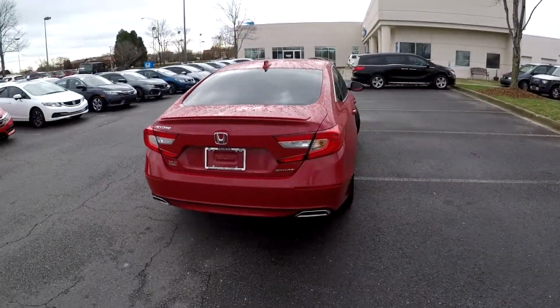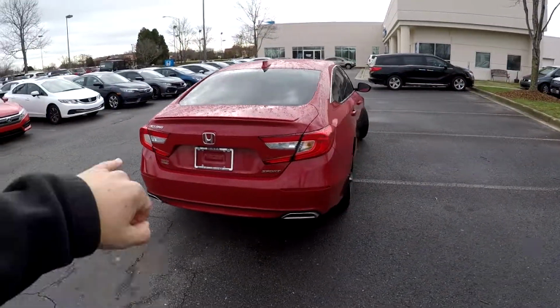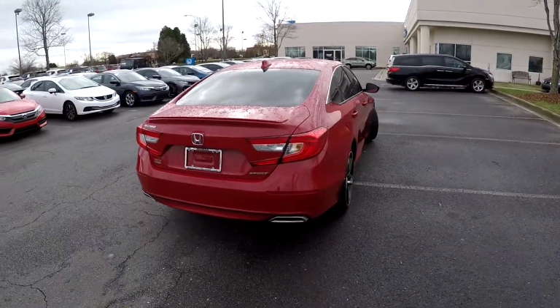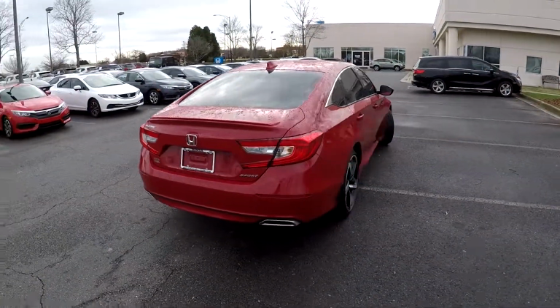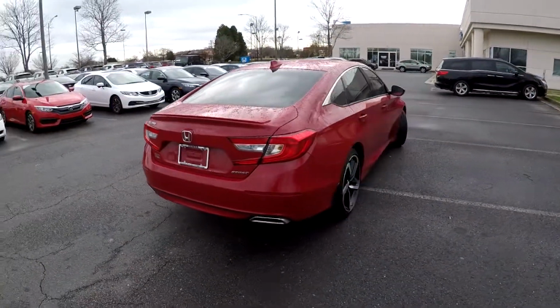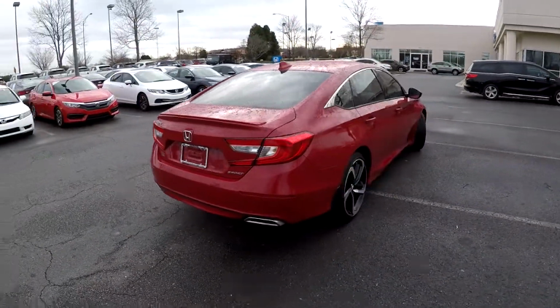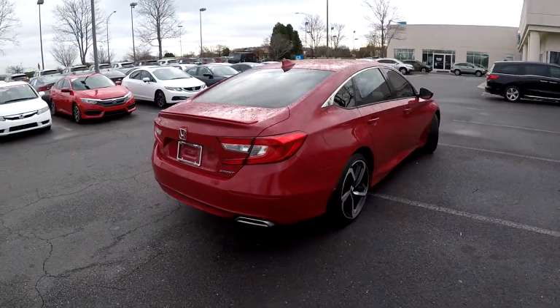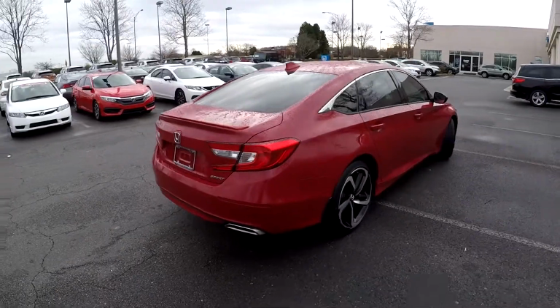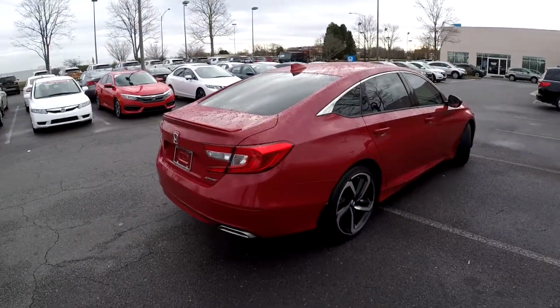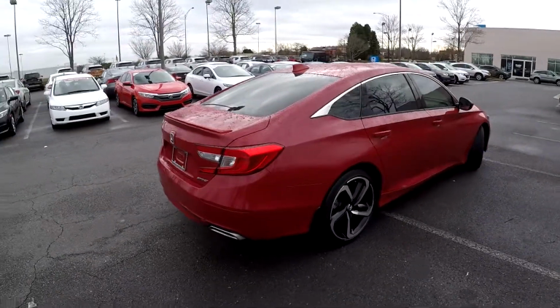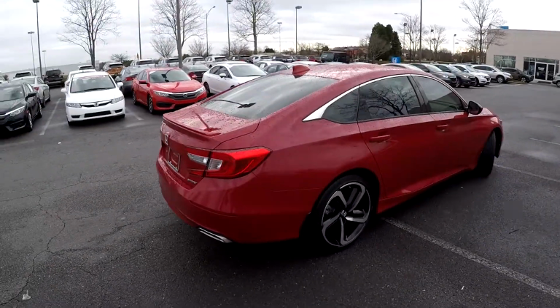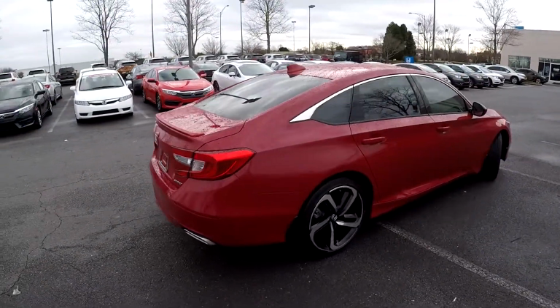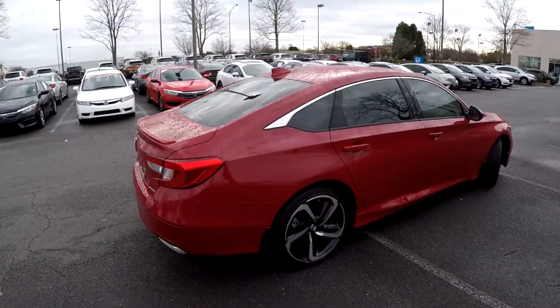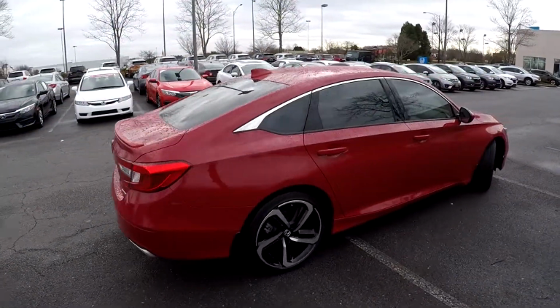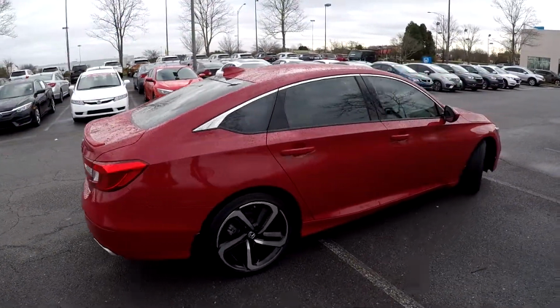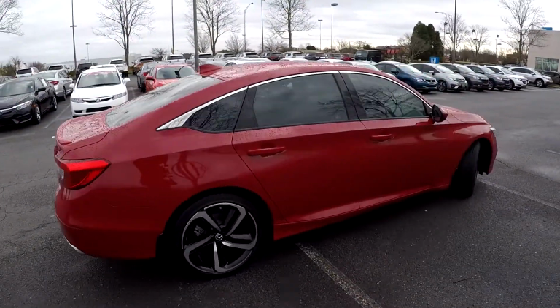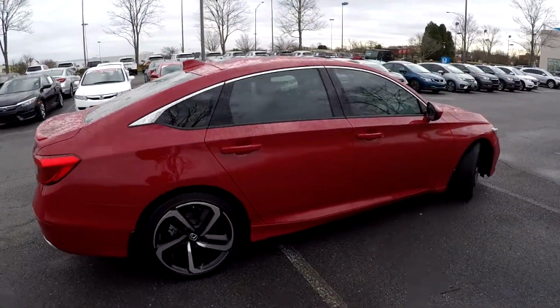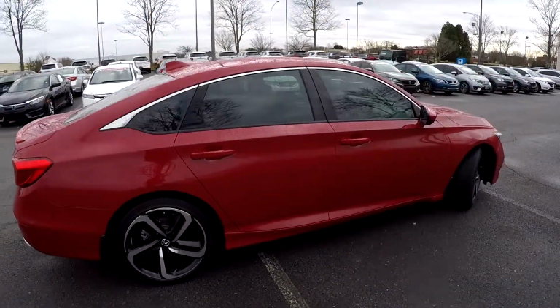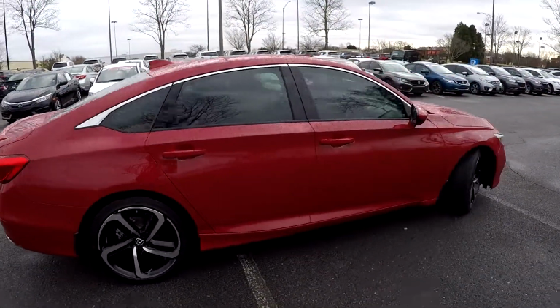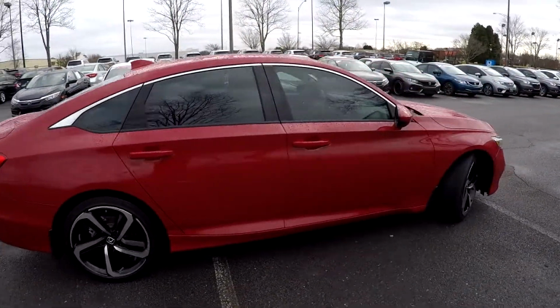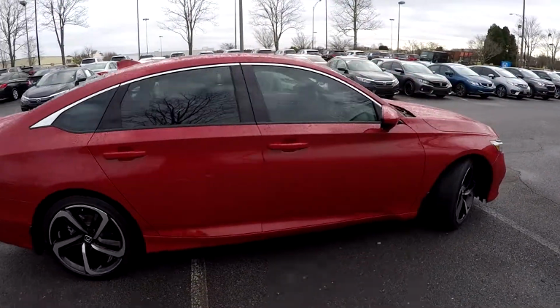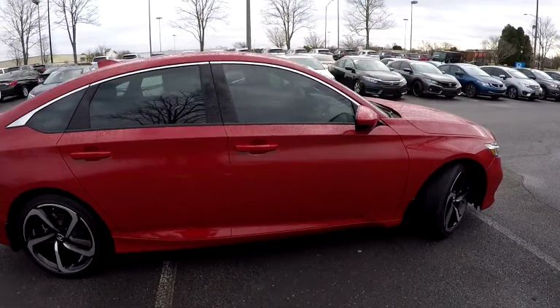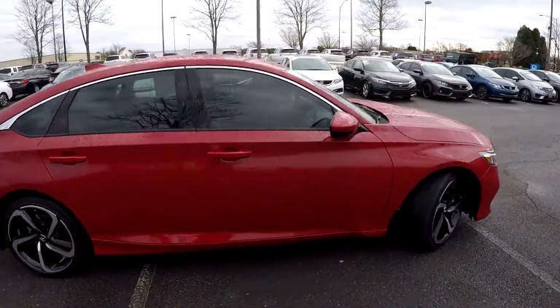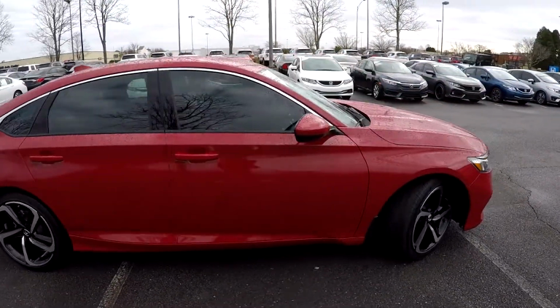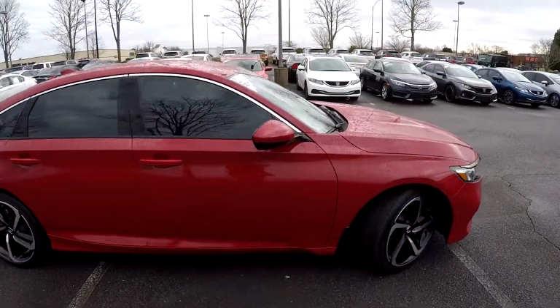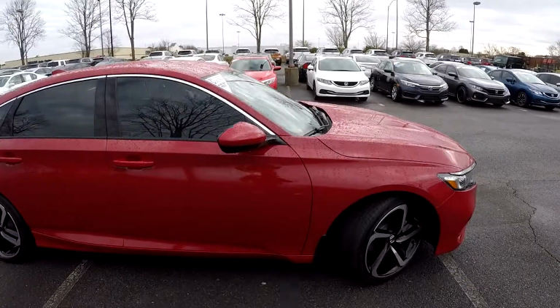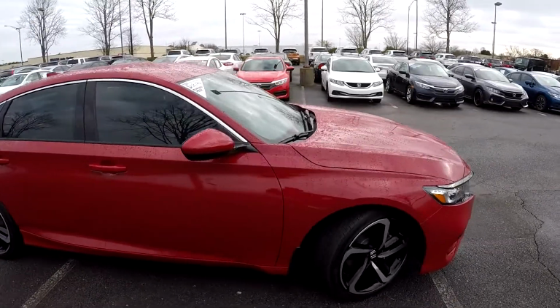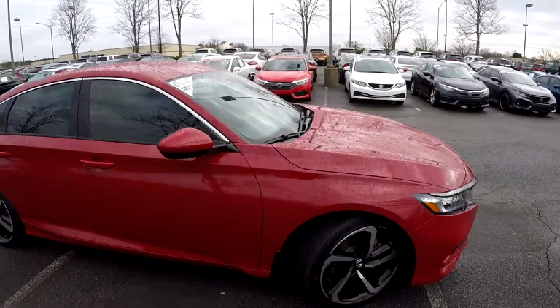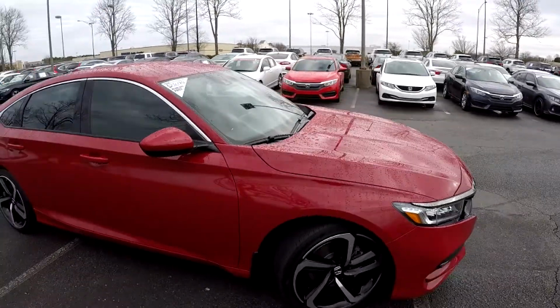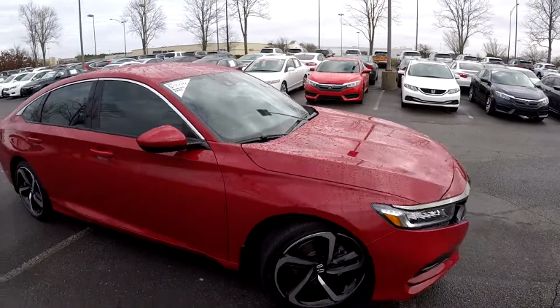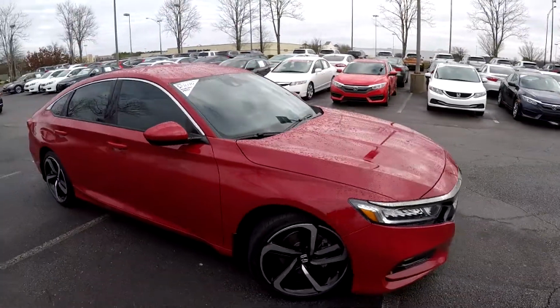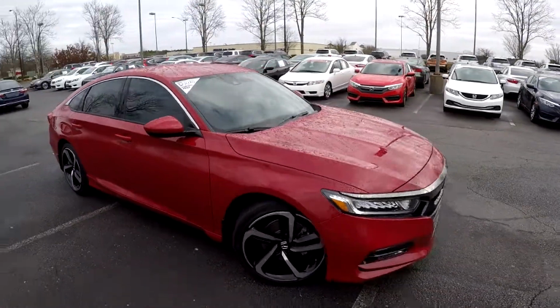Your rear camera is going to be just above the license plate. Then as we finish up on the passenger side, you'll notice the exterior has been well maintained.